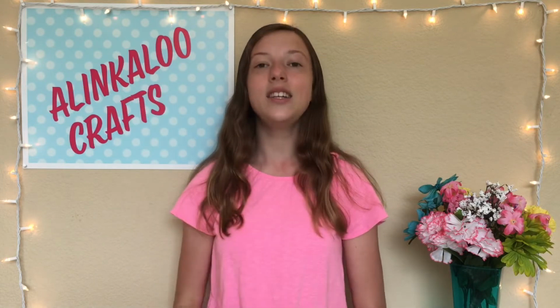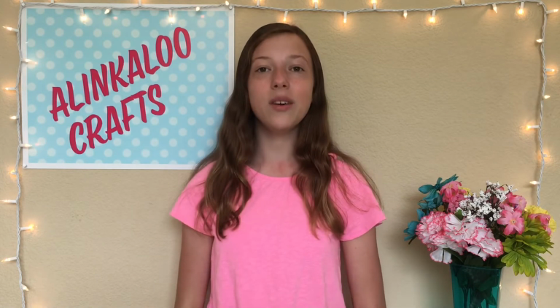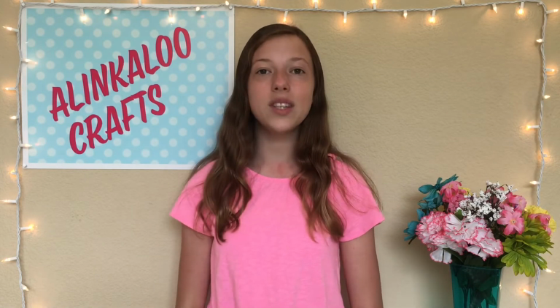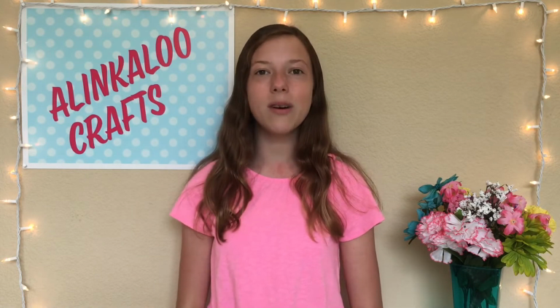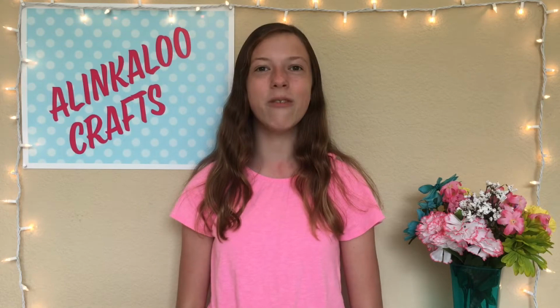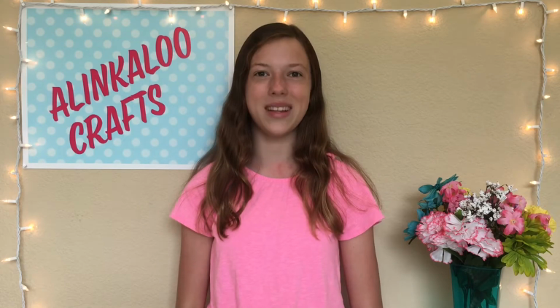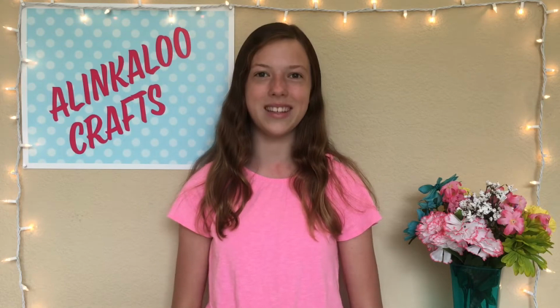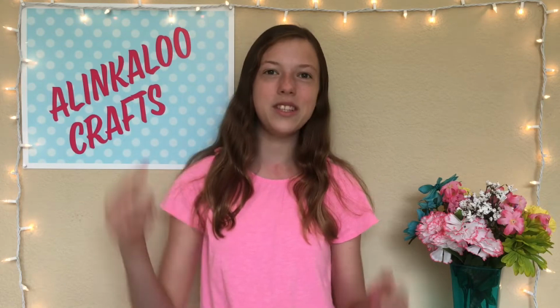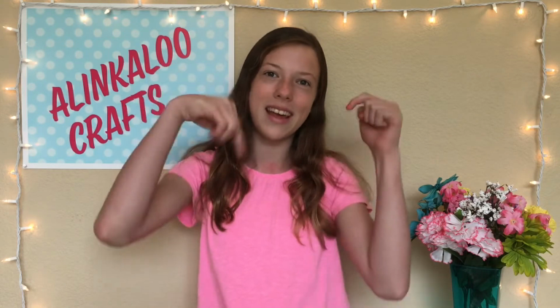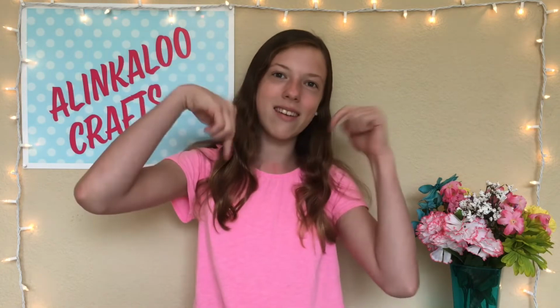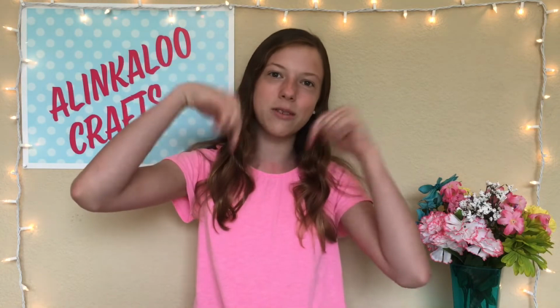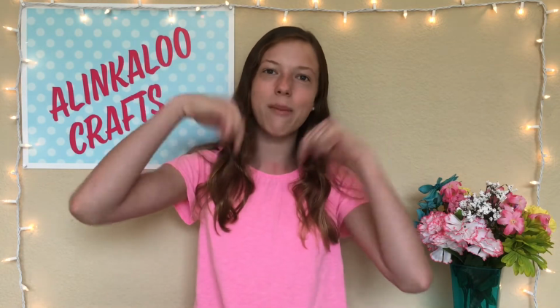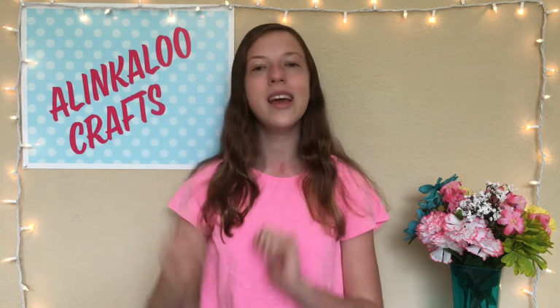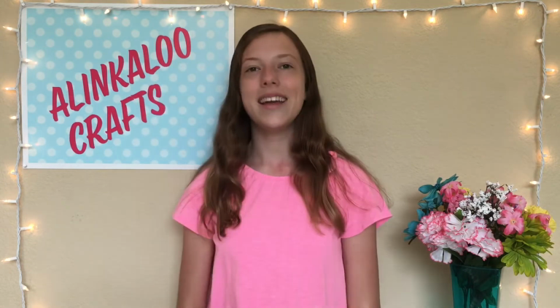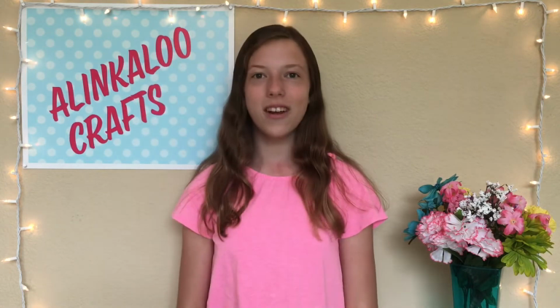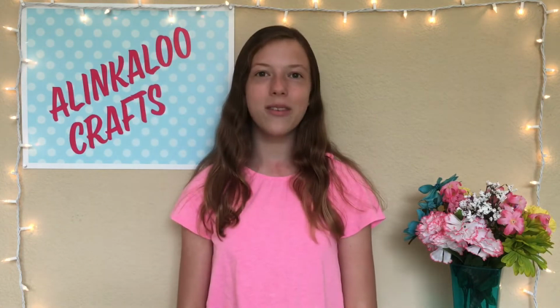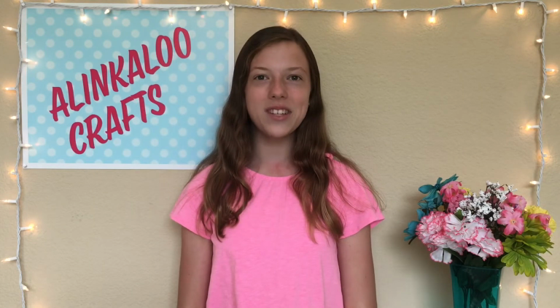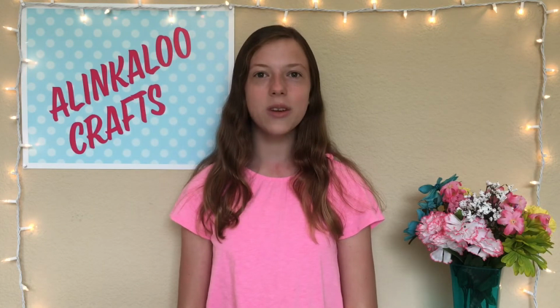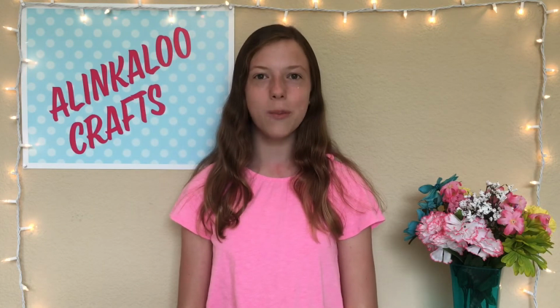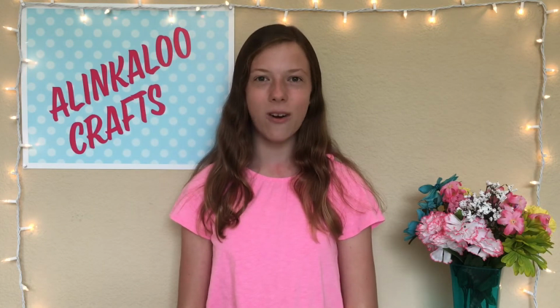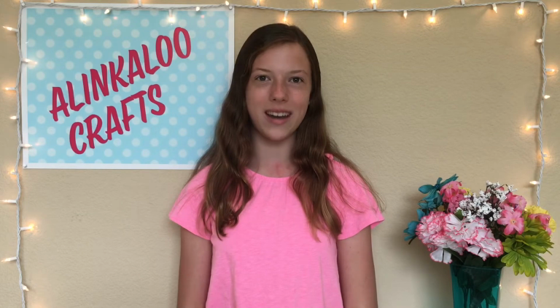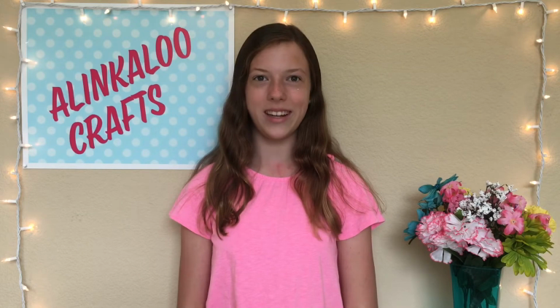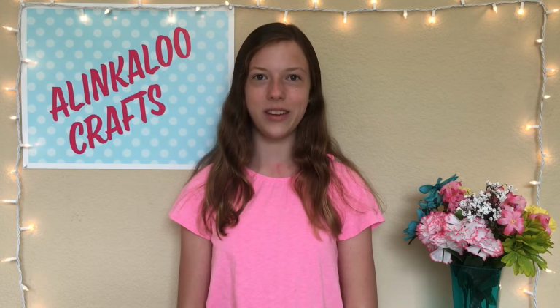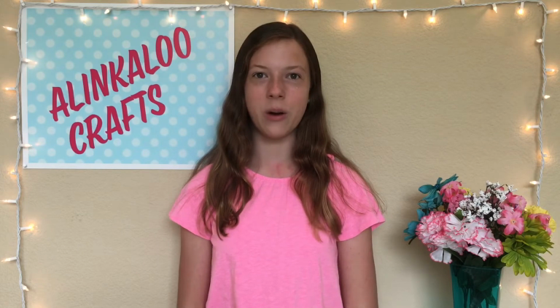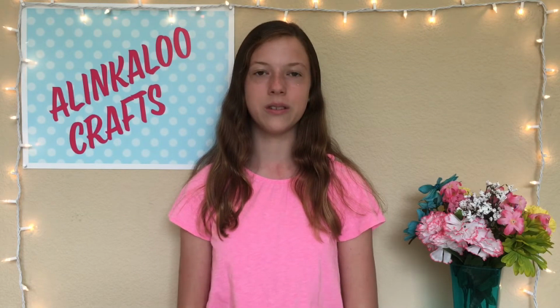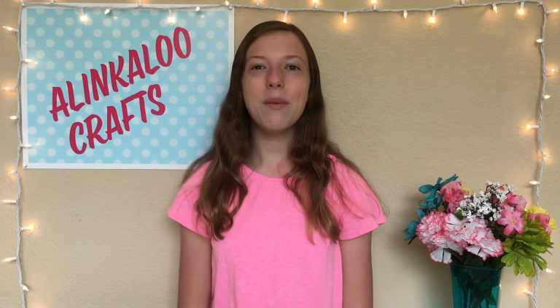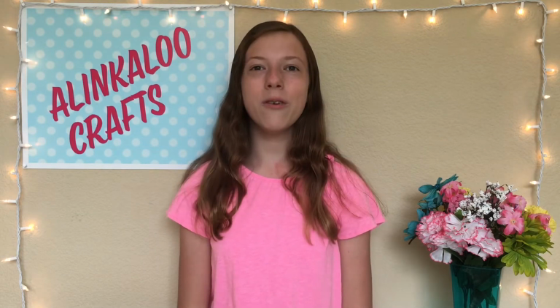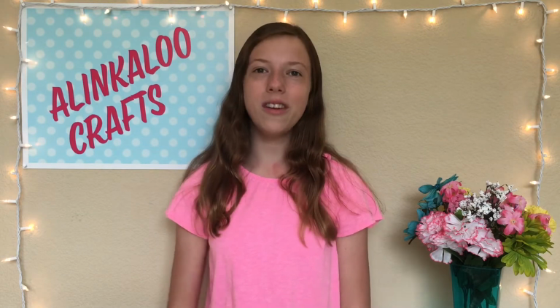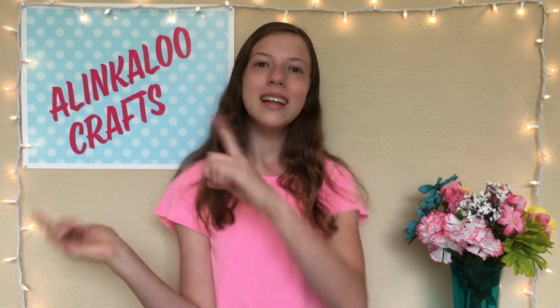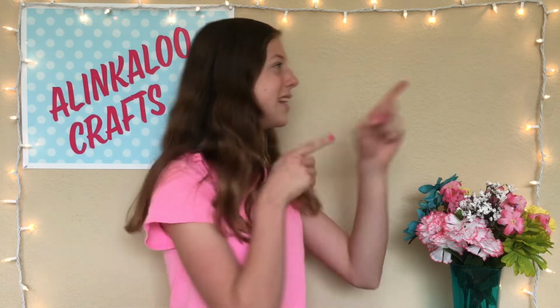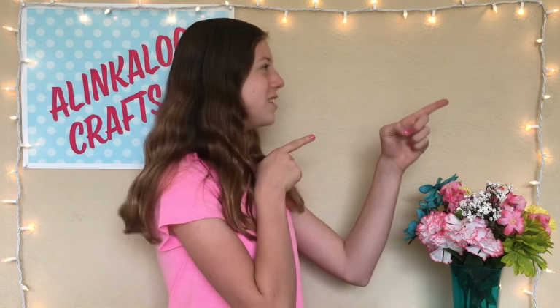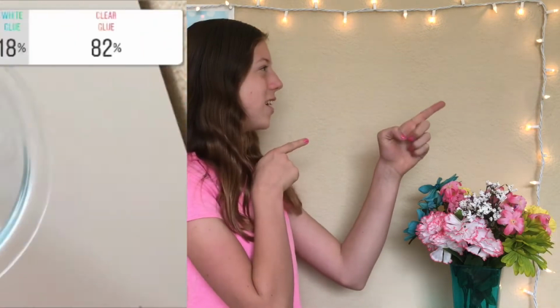I post every Wednesday, so be sure to hit that red subscribe button and turn on notifications so you don't miss out on any new videos. And without further ado, let's get started.